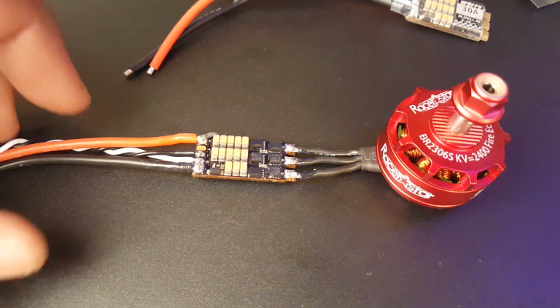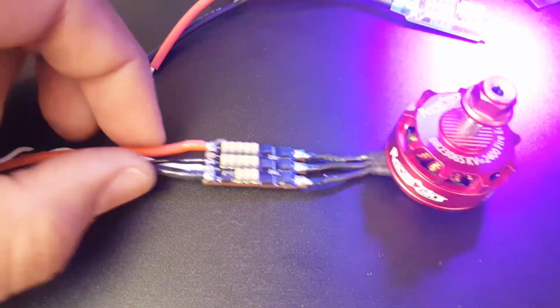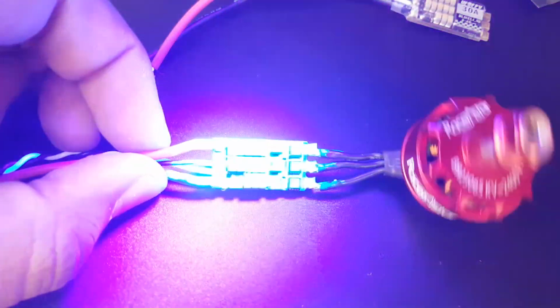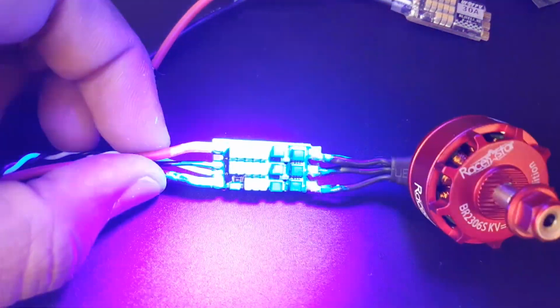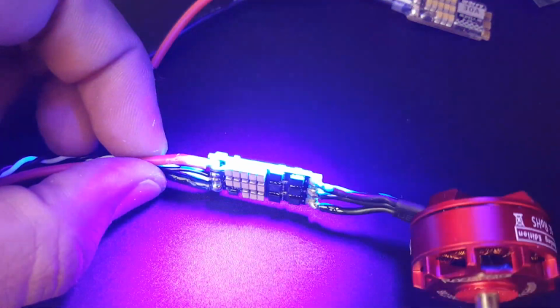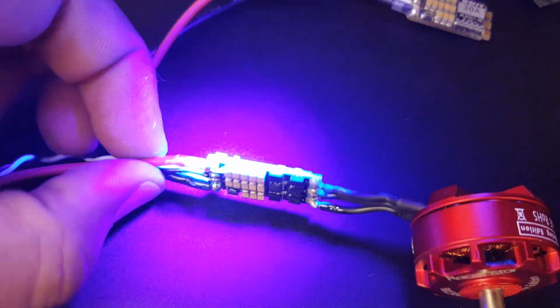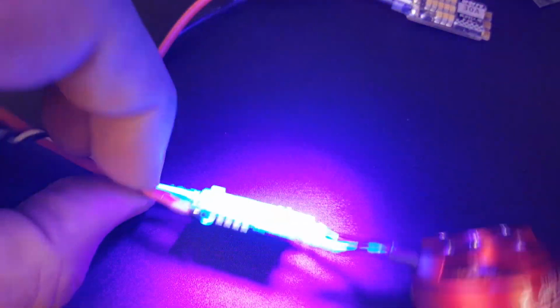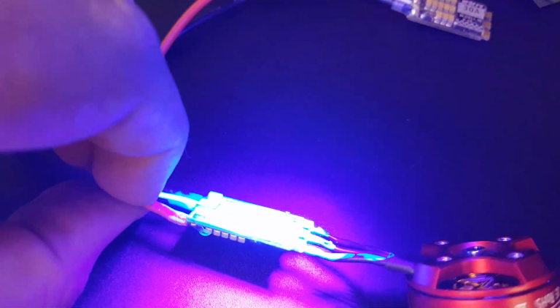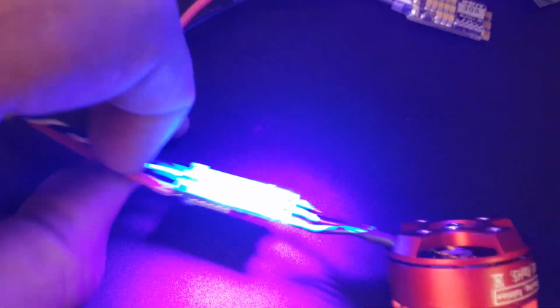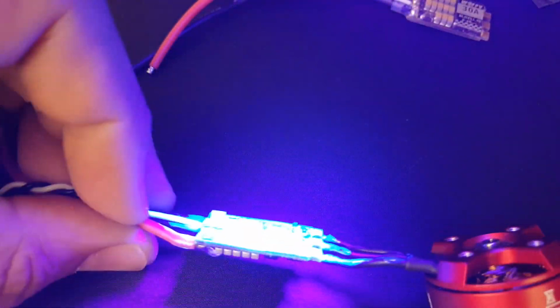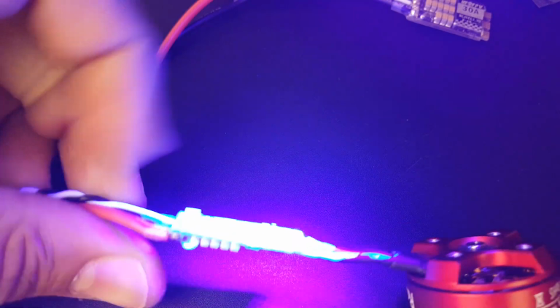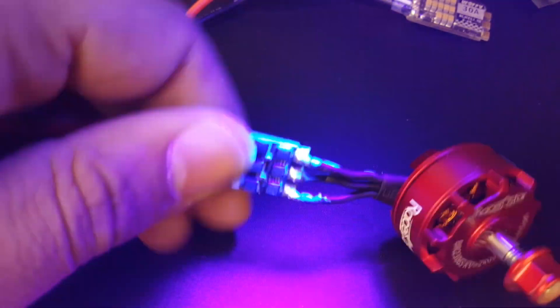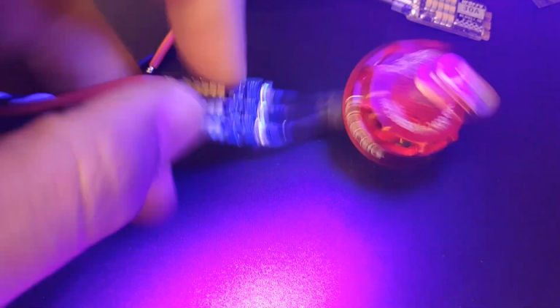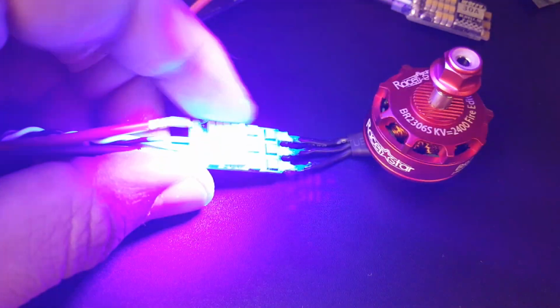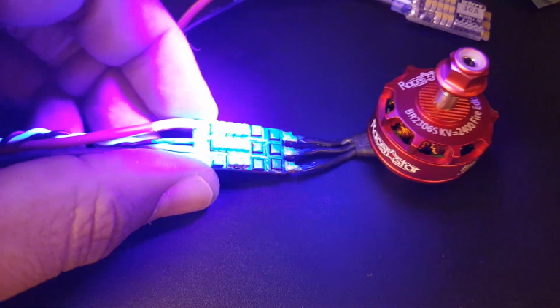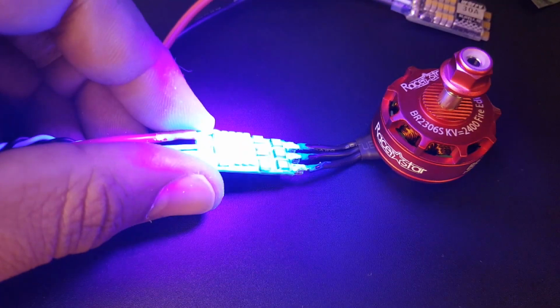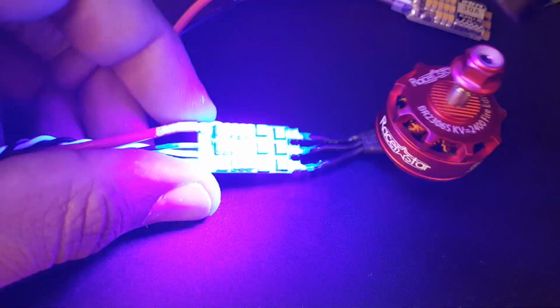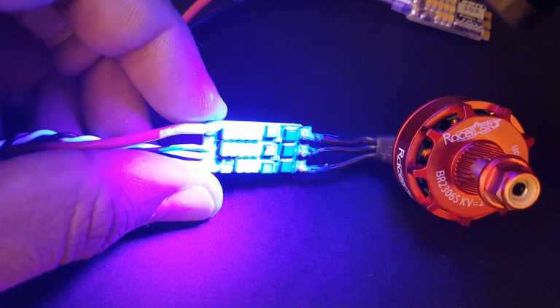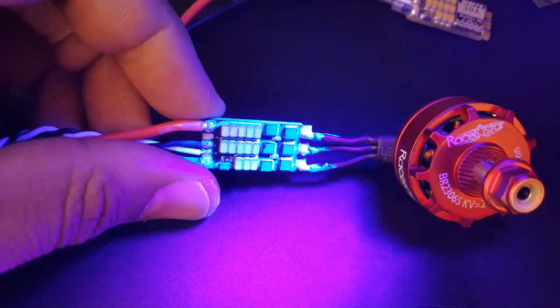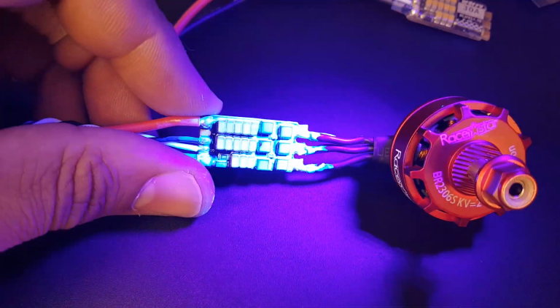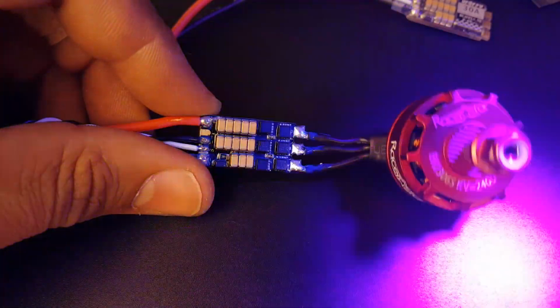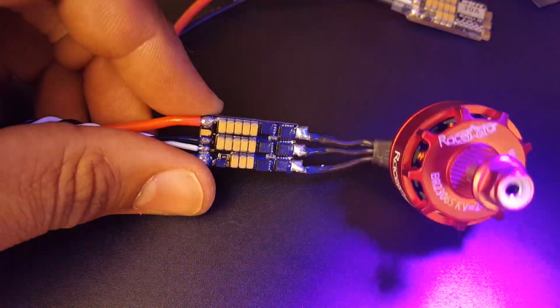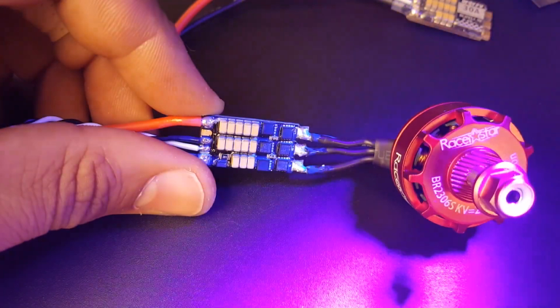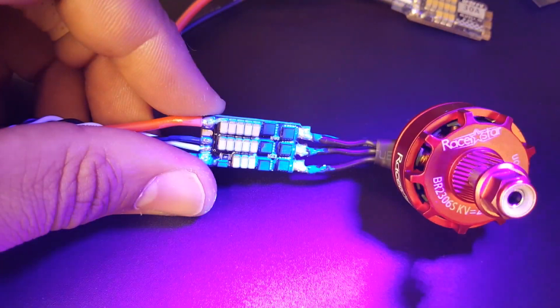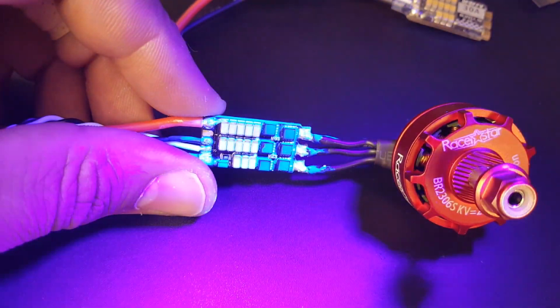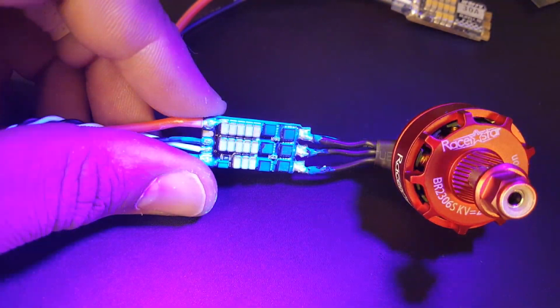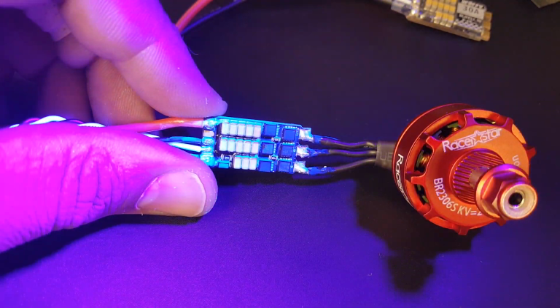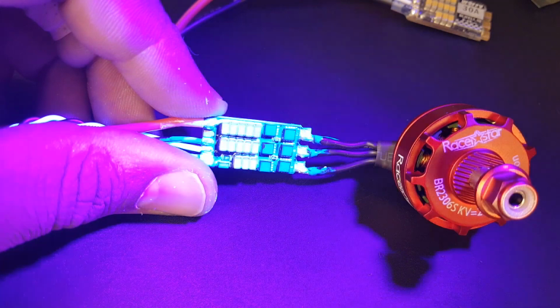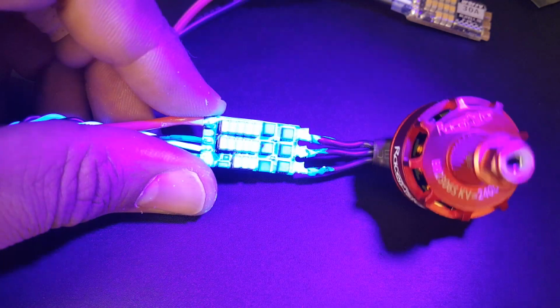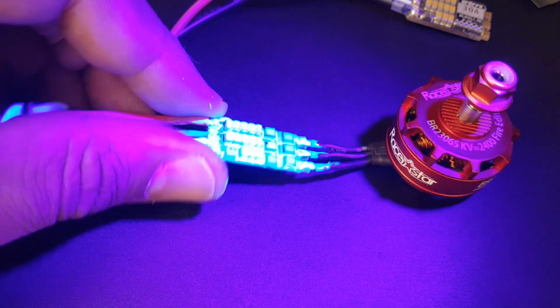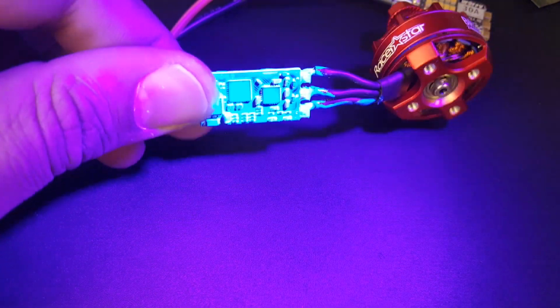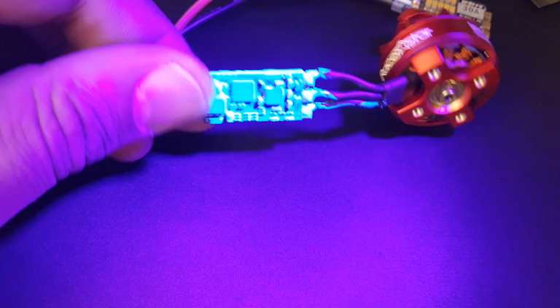So there it is — as you can see it's been modified and it just glows under UV light. So it's pretty sweet — we can see if we missed any spots on the coating.